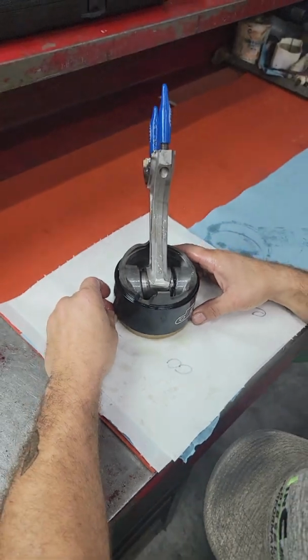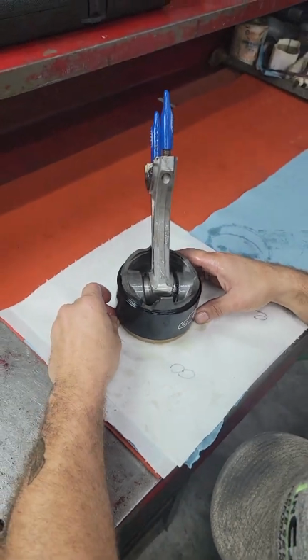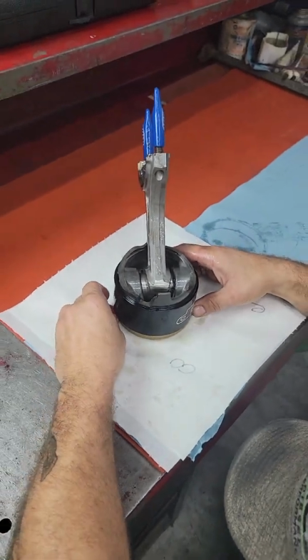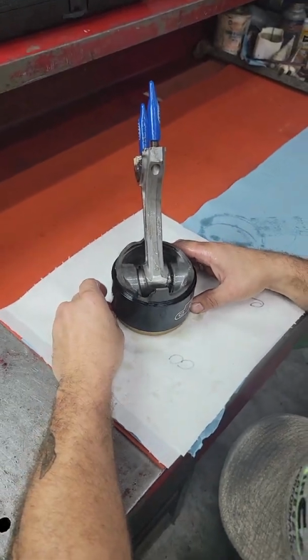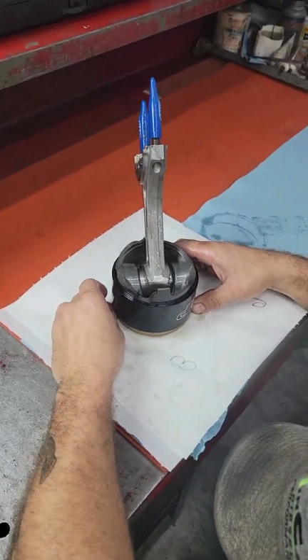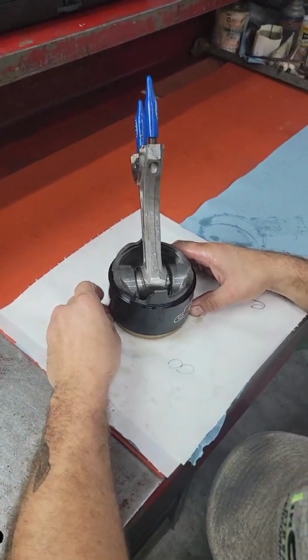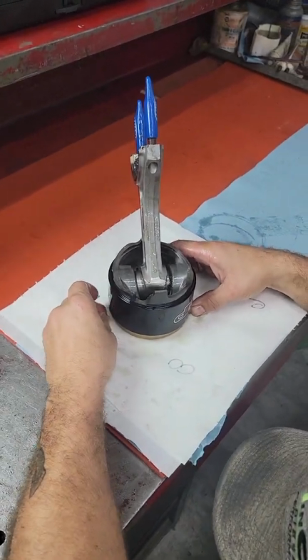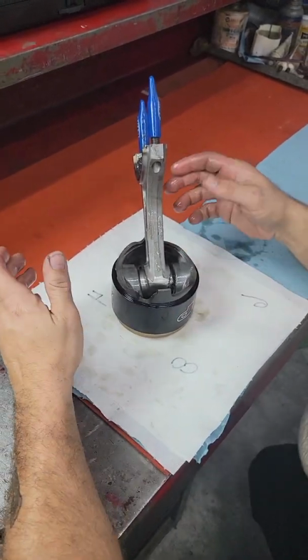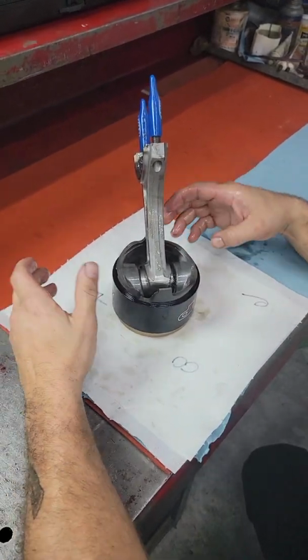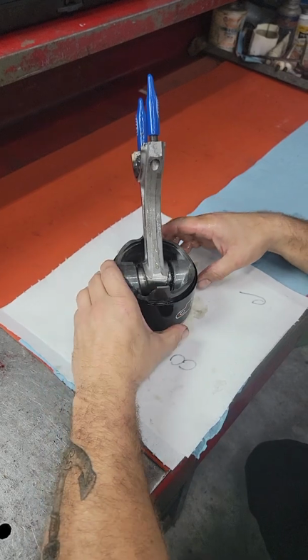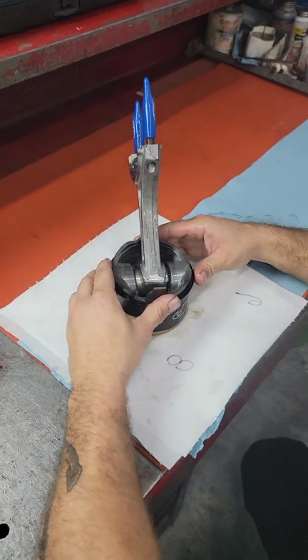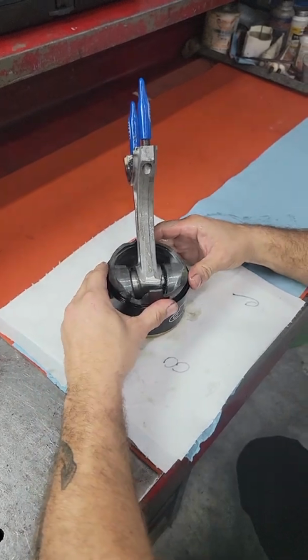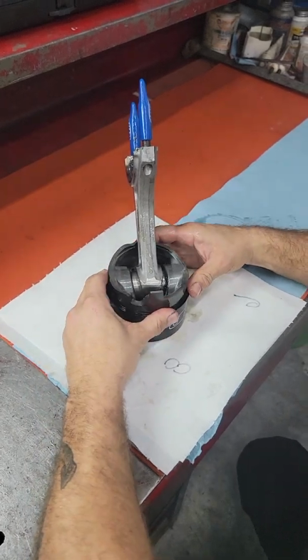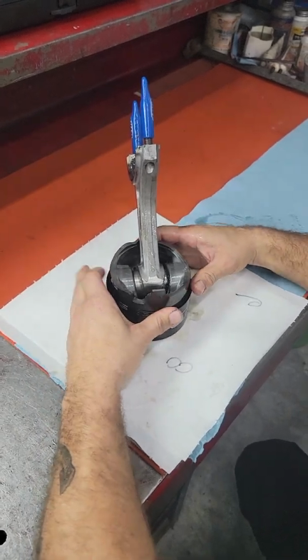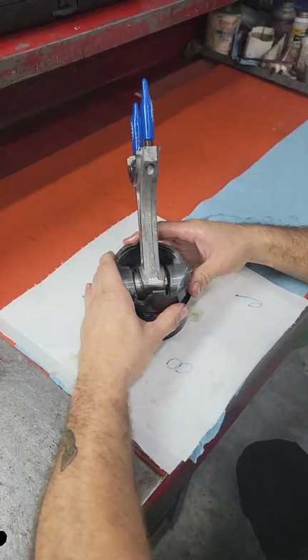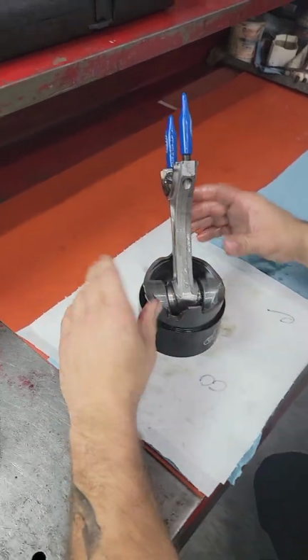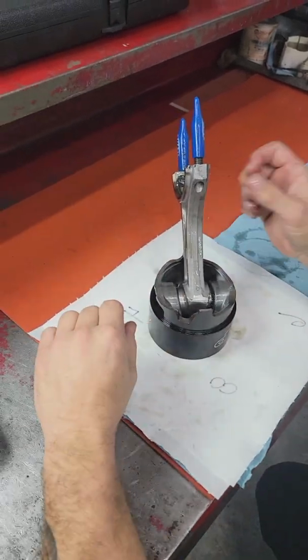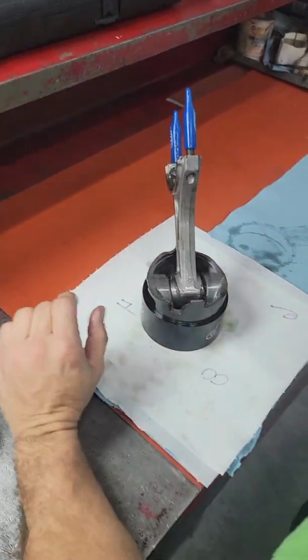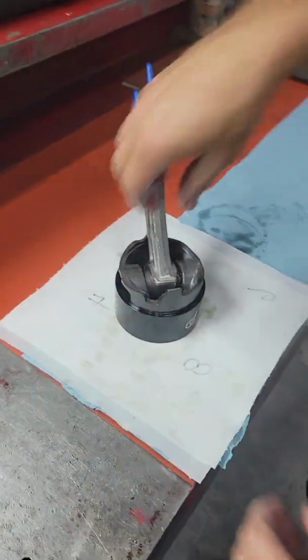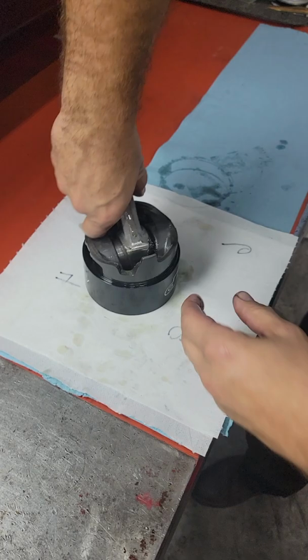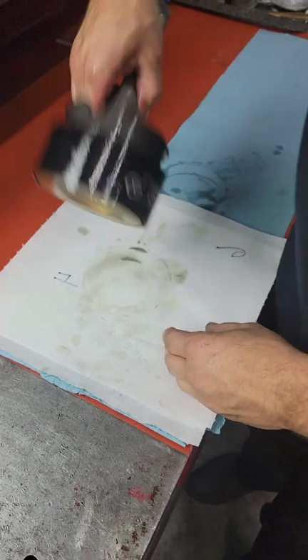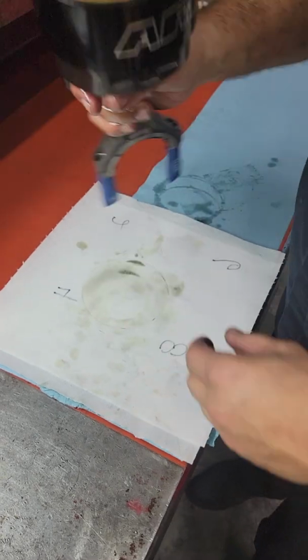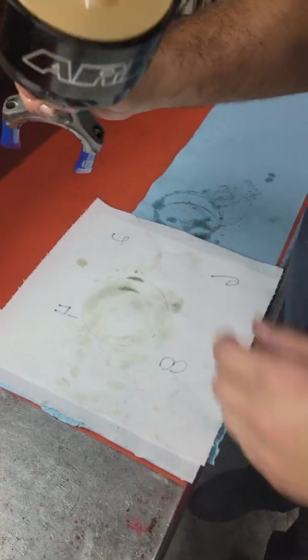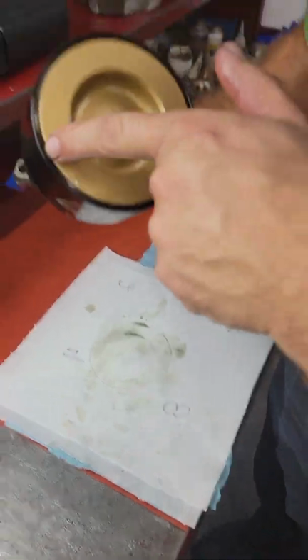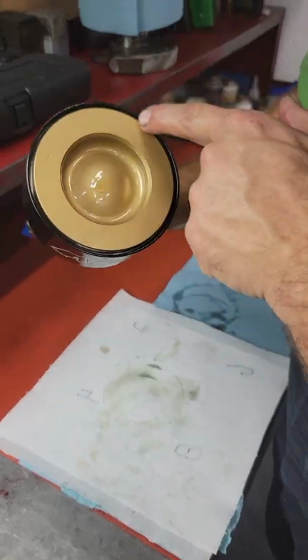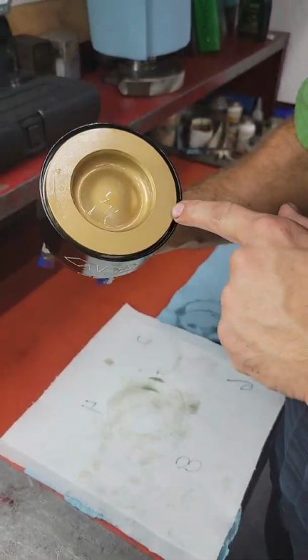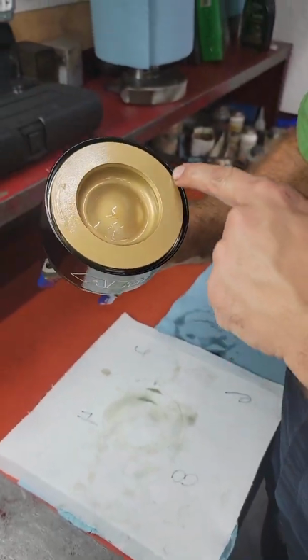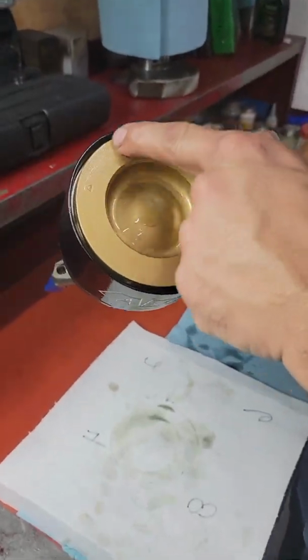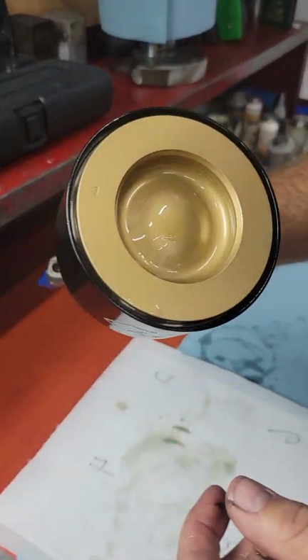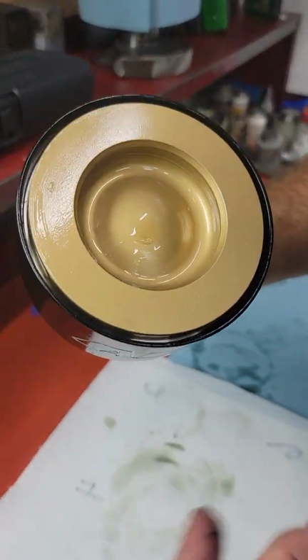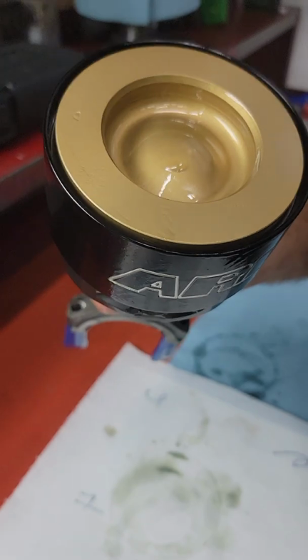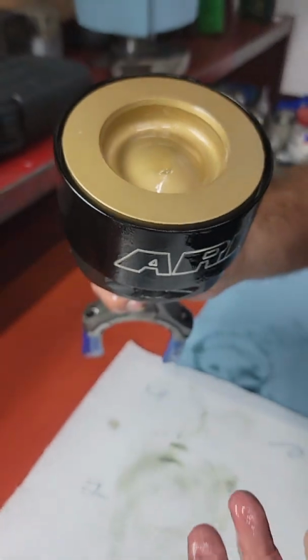So at this point I make sure that my top ring is centered. Give it a look all the way around and push down. You see how easy that went down? That's how it should be. Pick it up, look around — pretty dang centered. You know it's installed right.